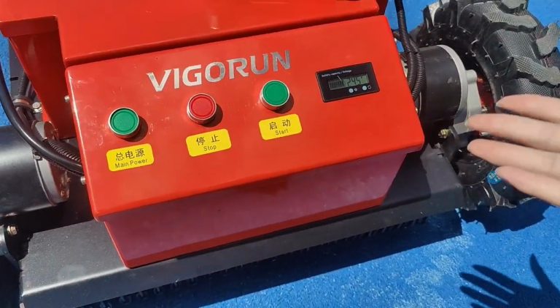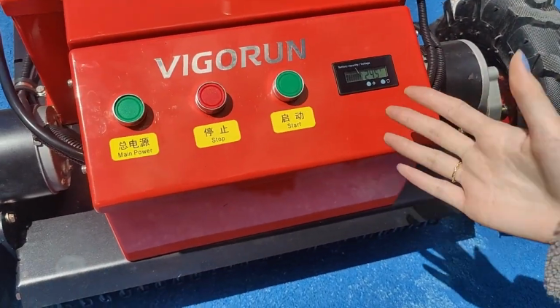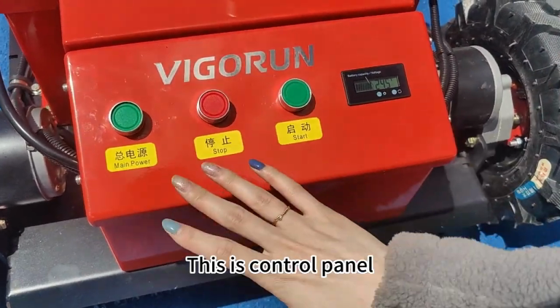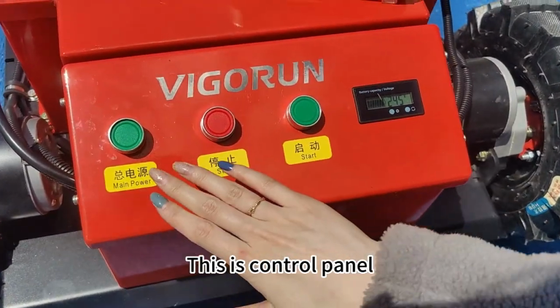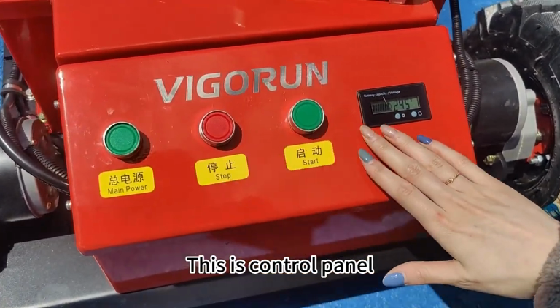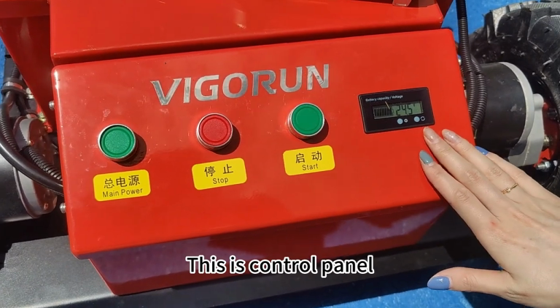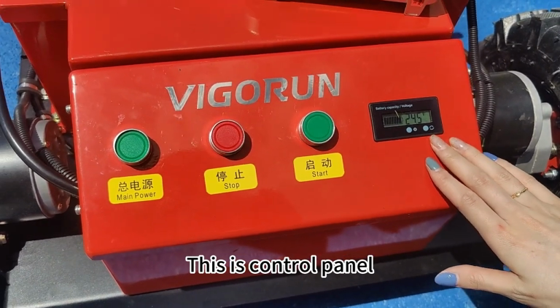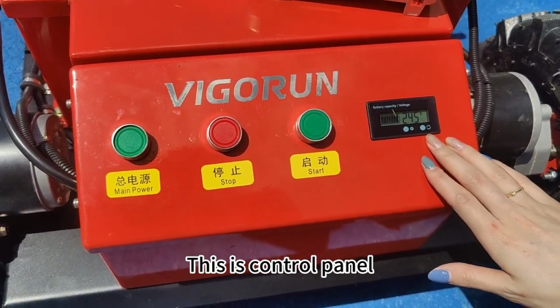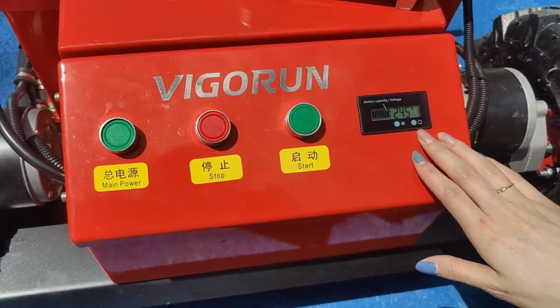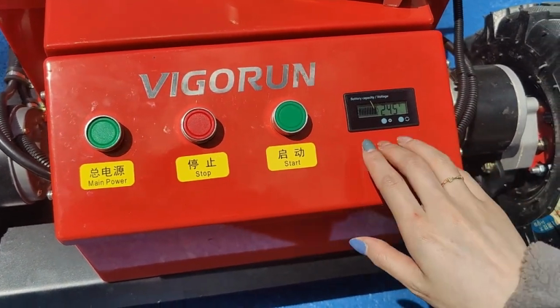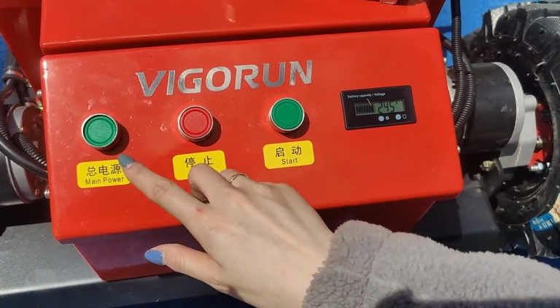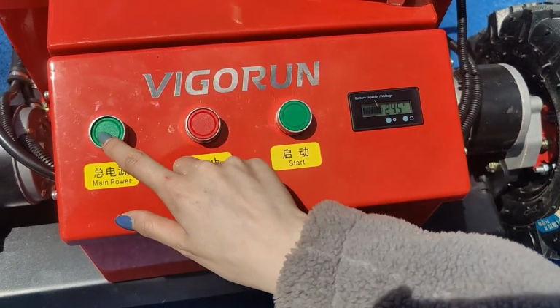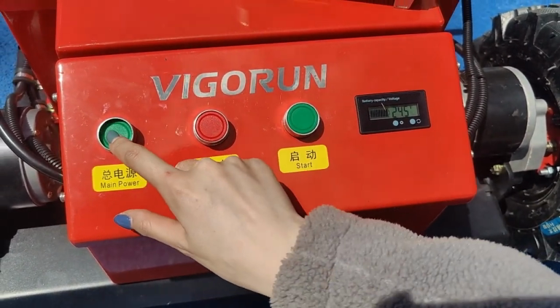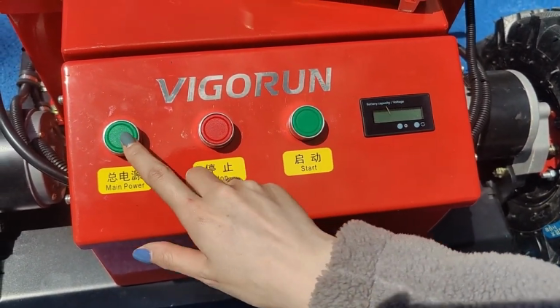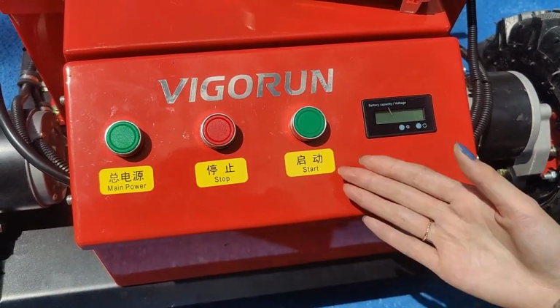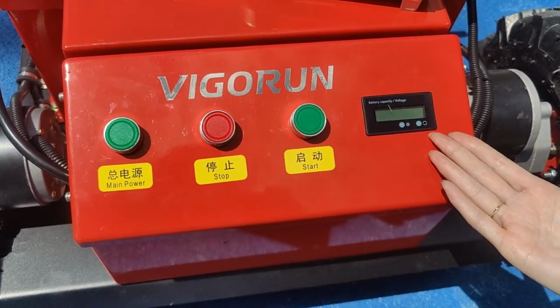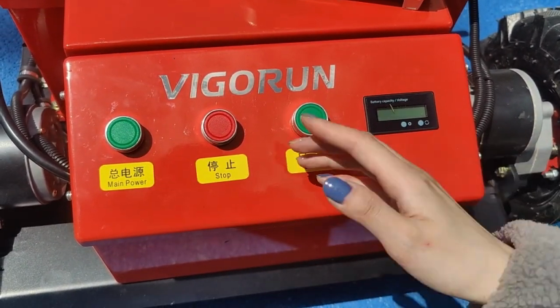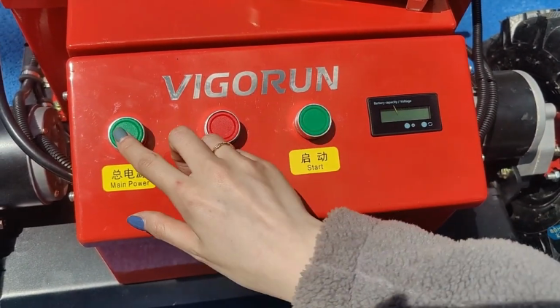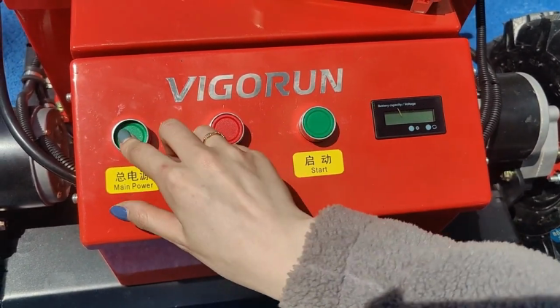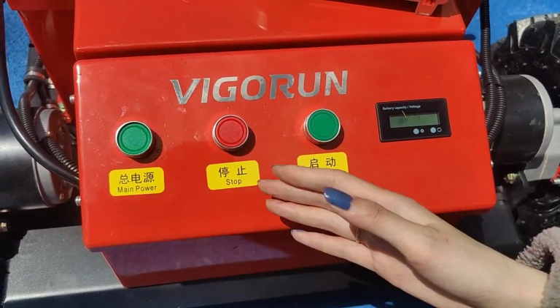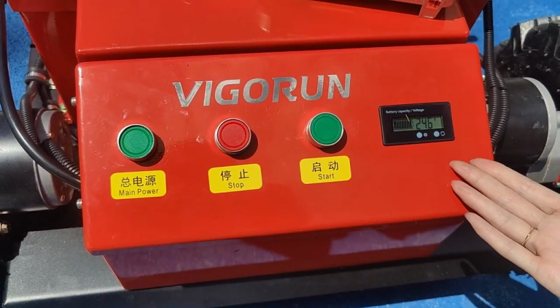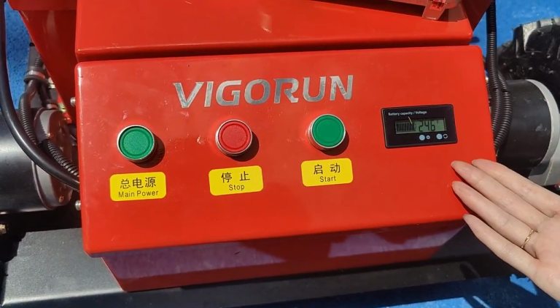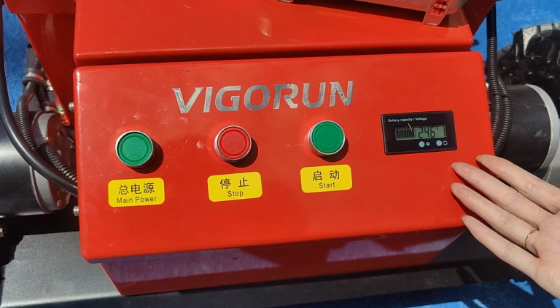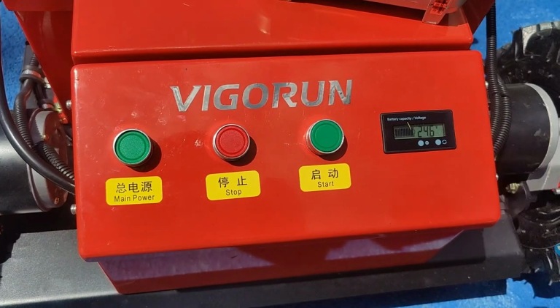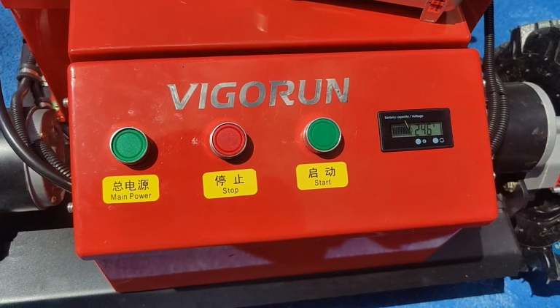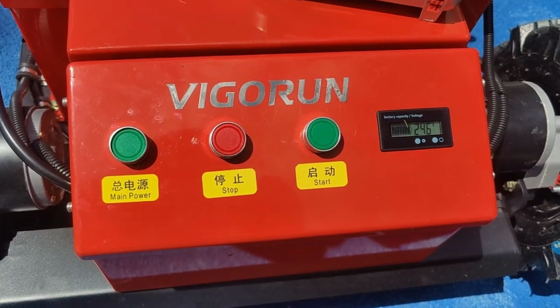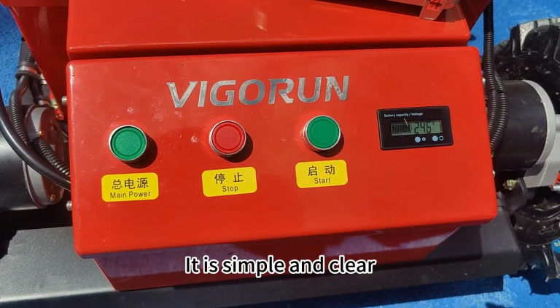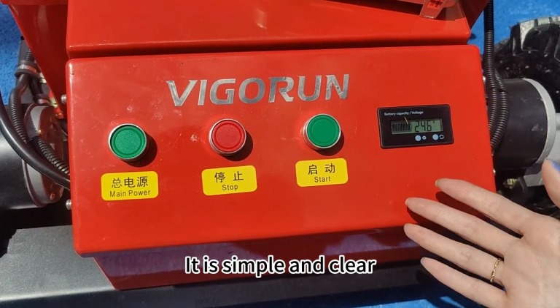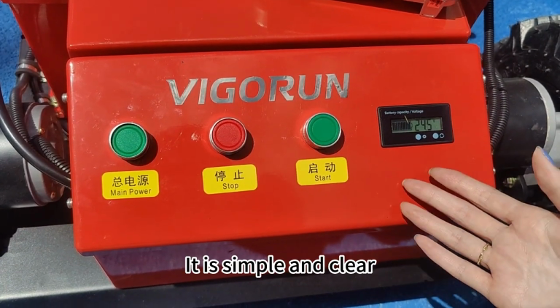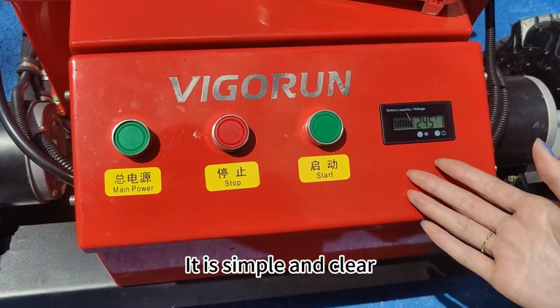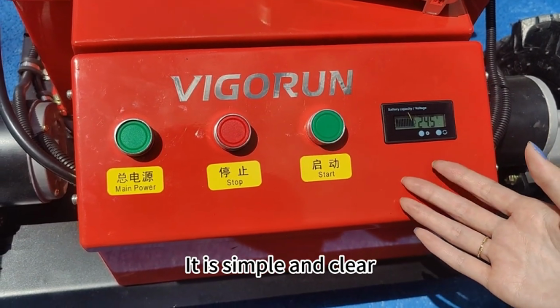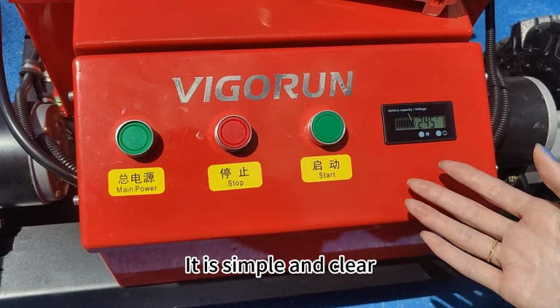This is the control panel. It is simple and clear.